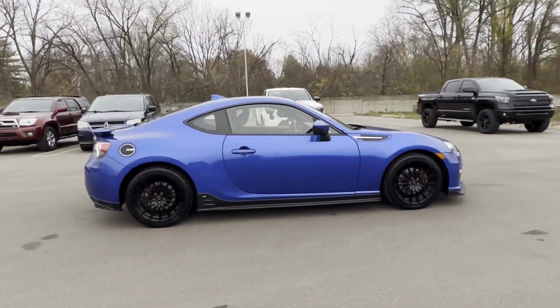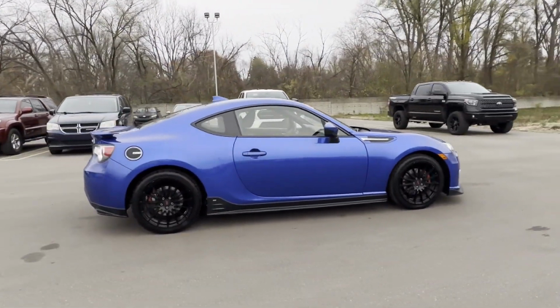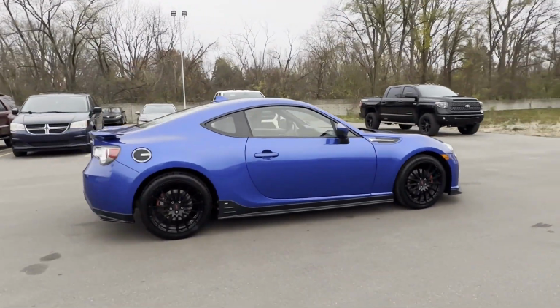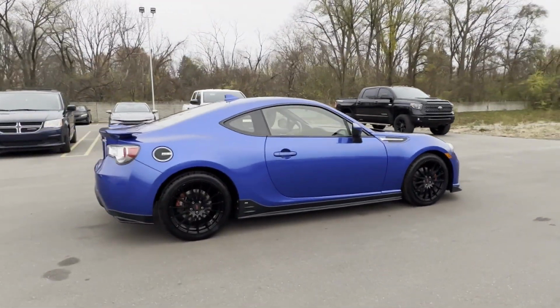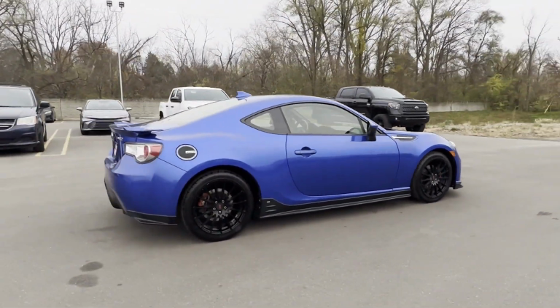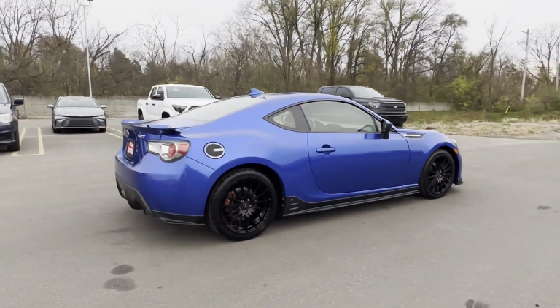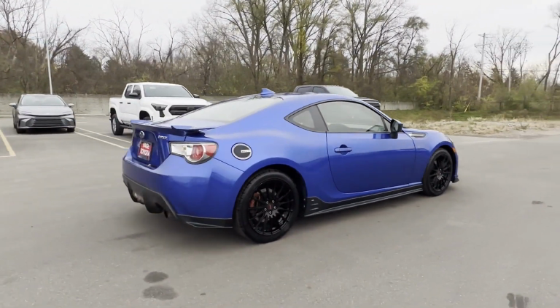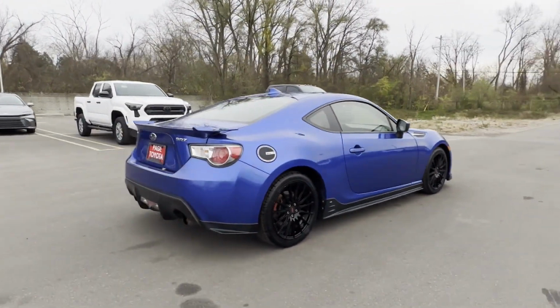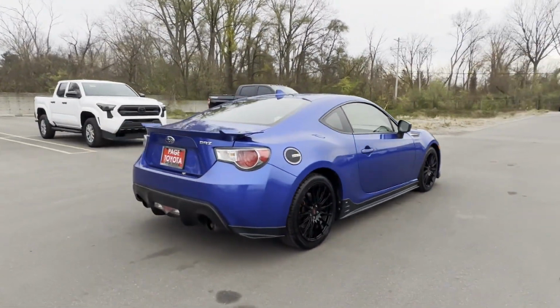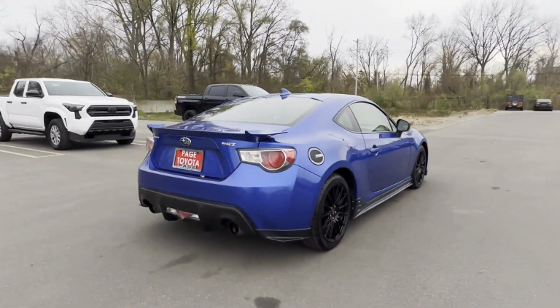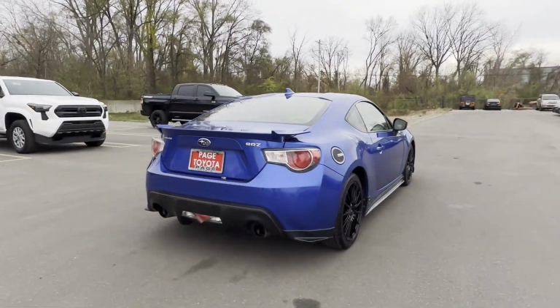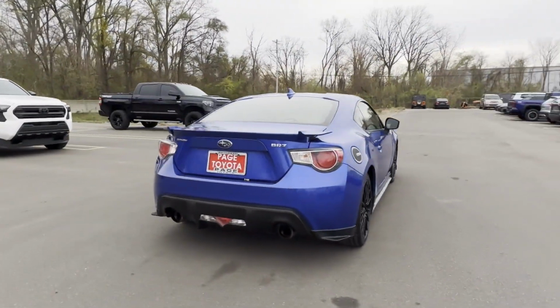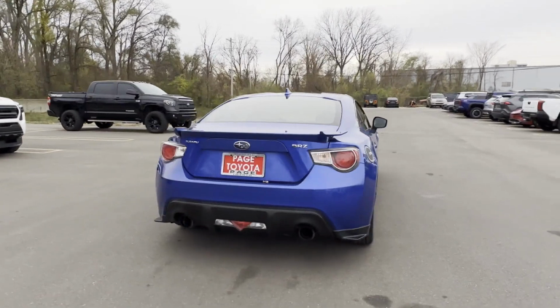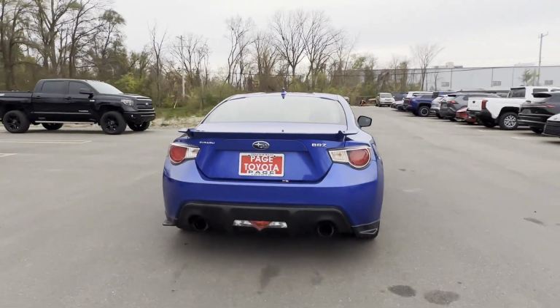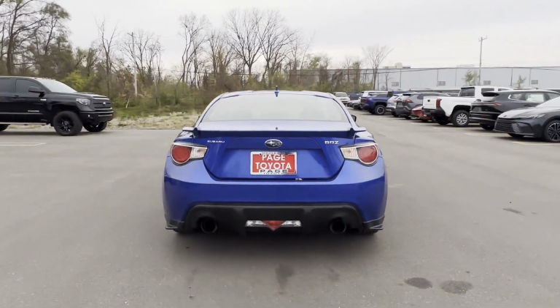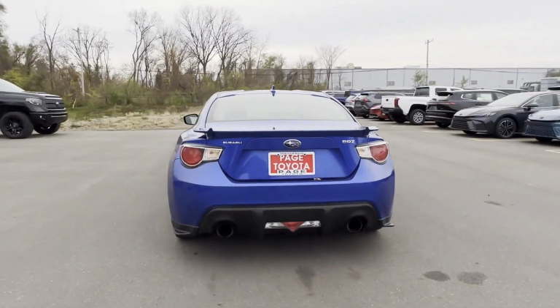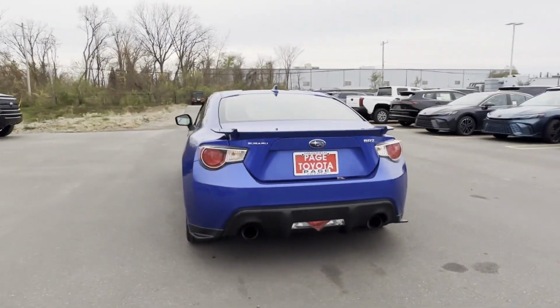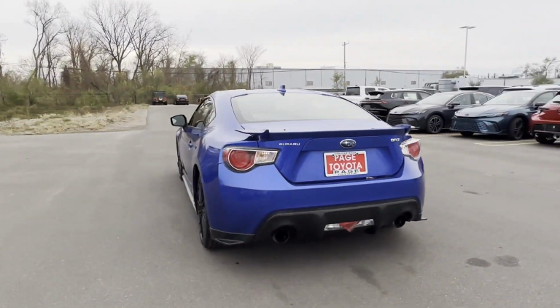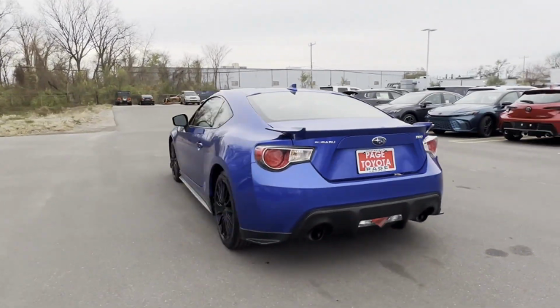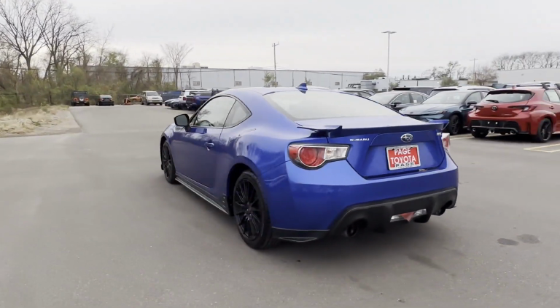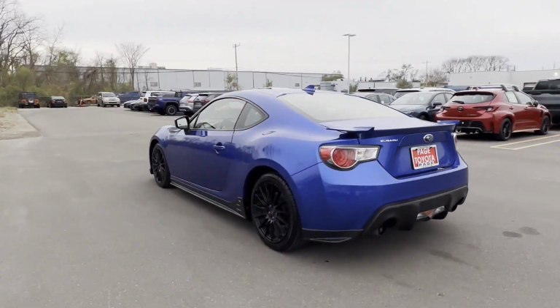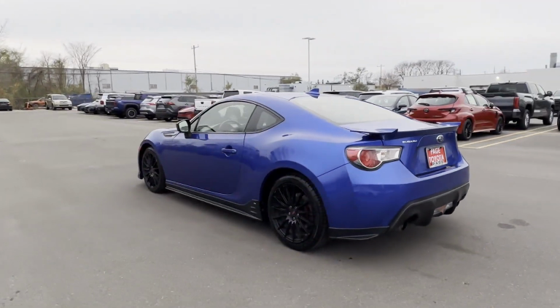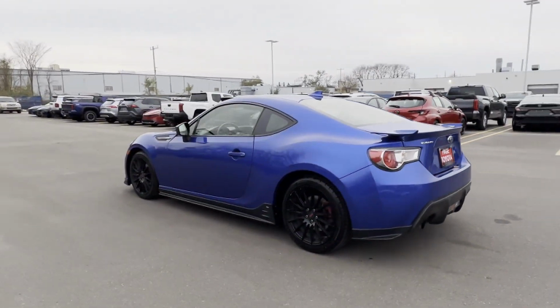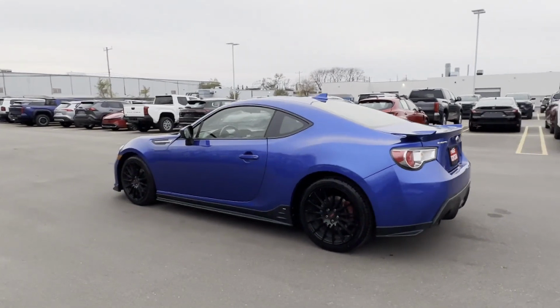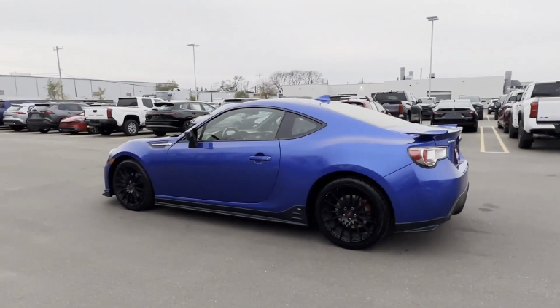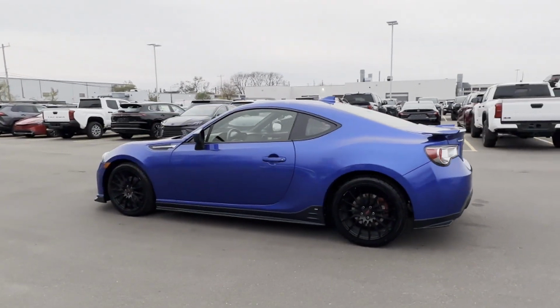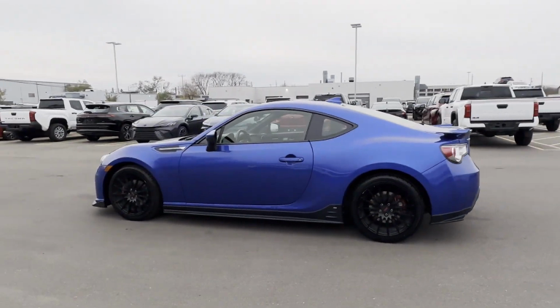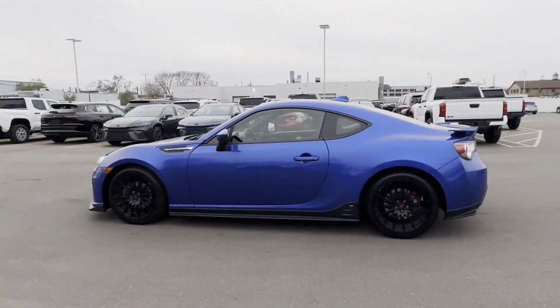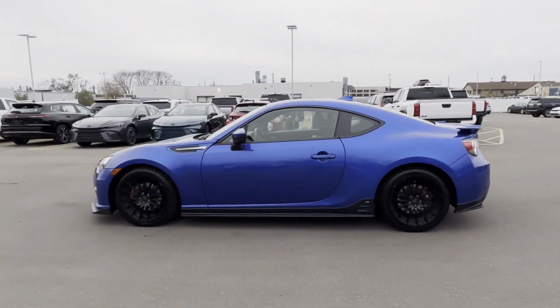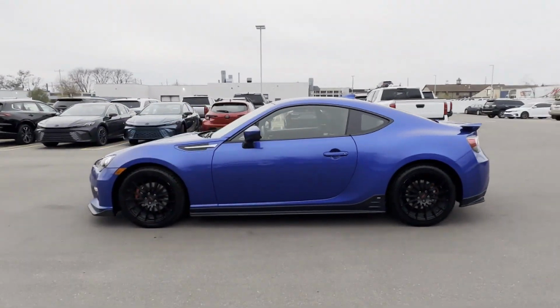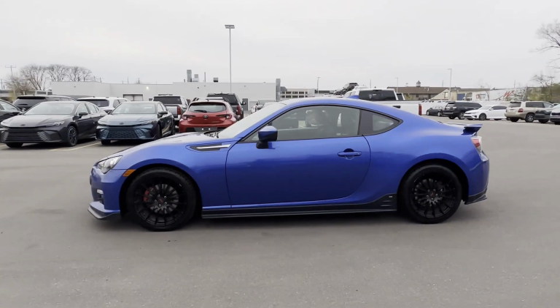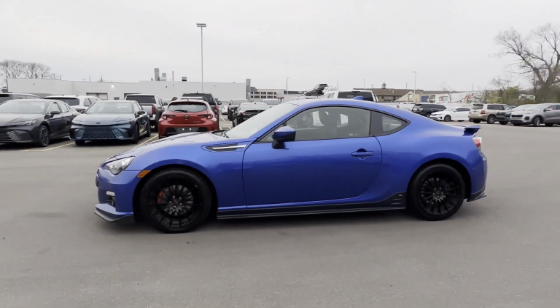Features include satellite radio, navigation, multi-zone air conditioning, heated side view mirrors, leather seats, HID headlights, Bluetooth, brake assist, keyless start, and a rear spoiler.